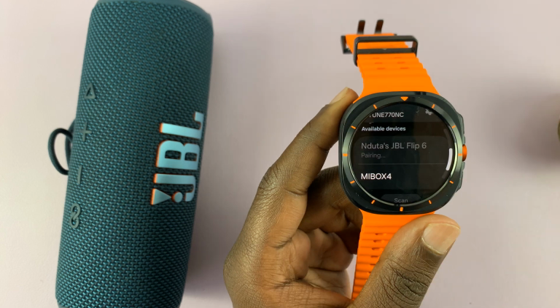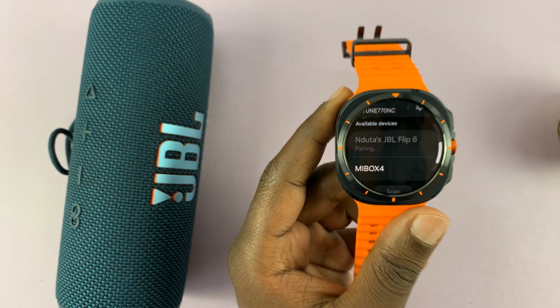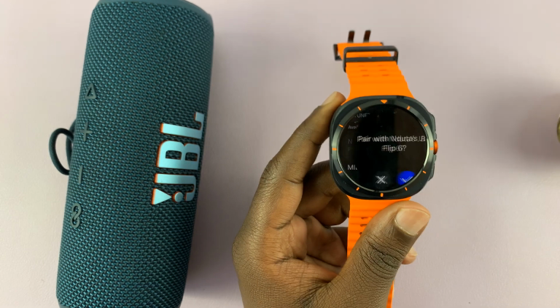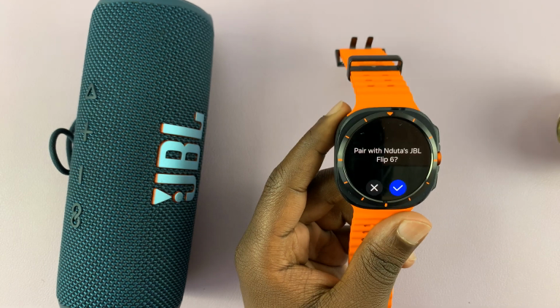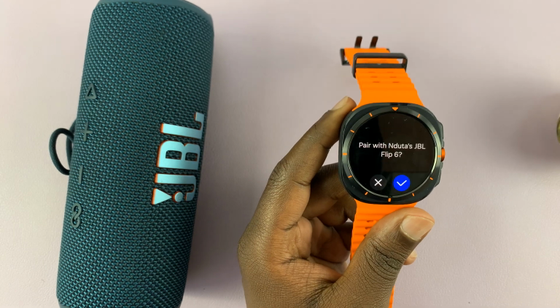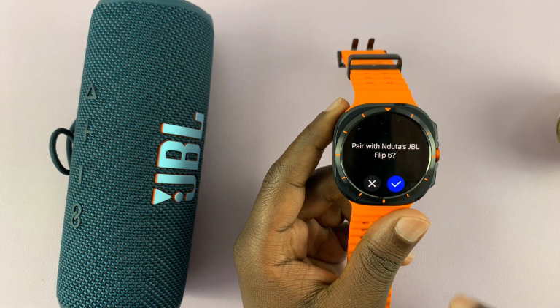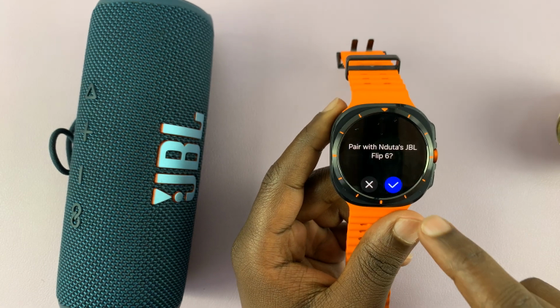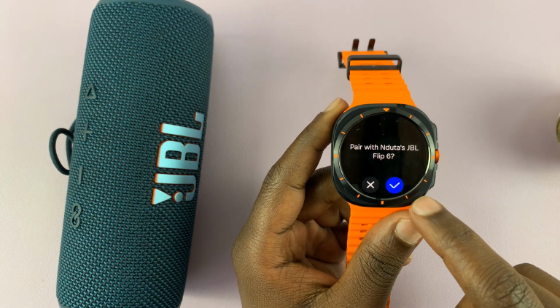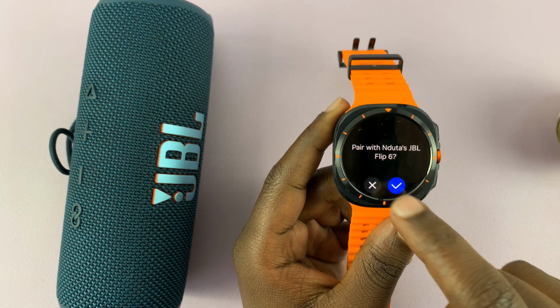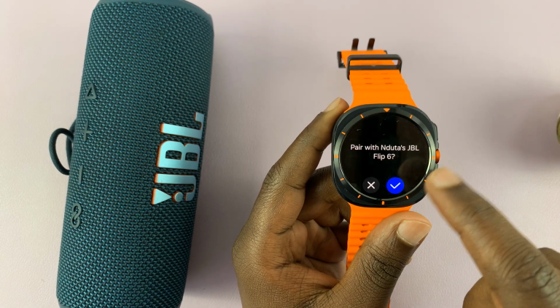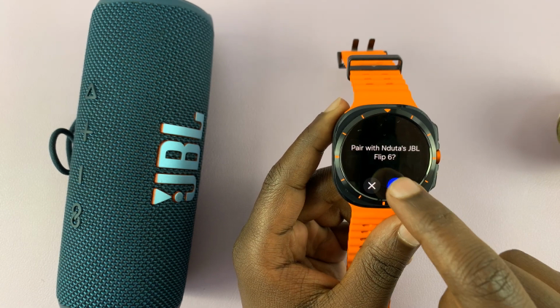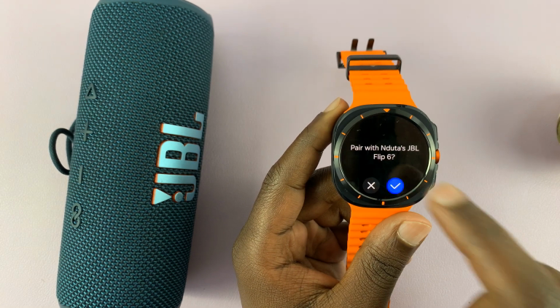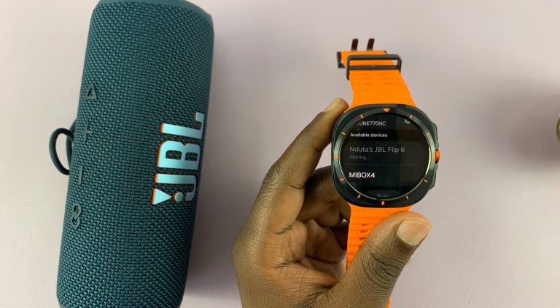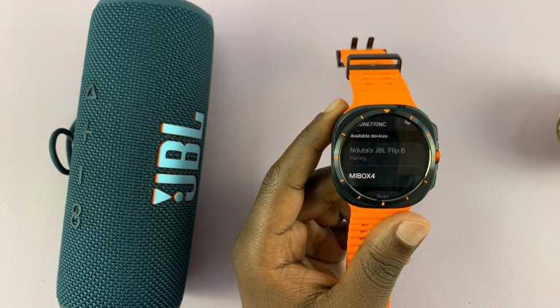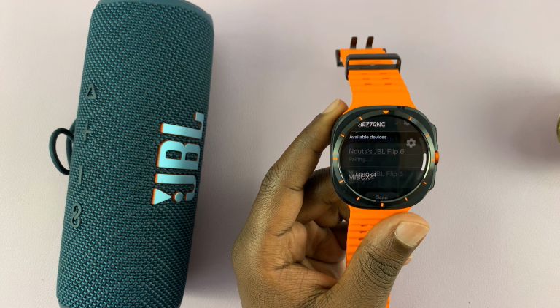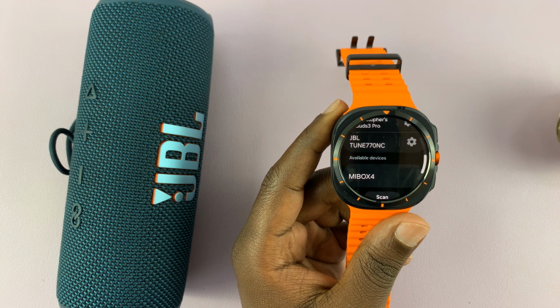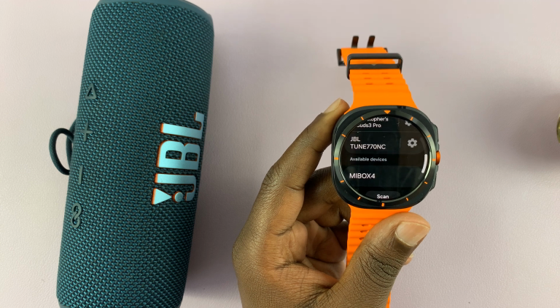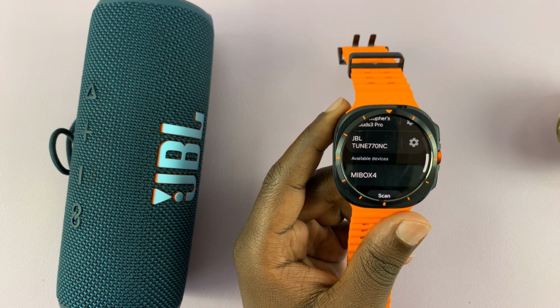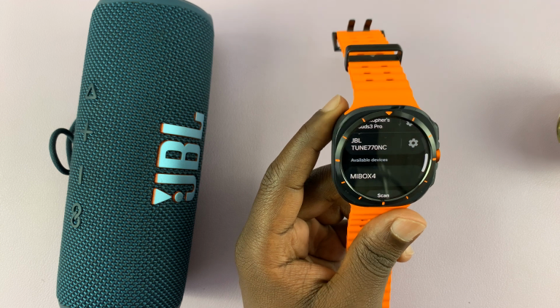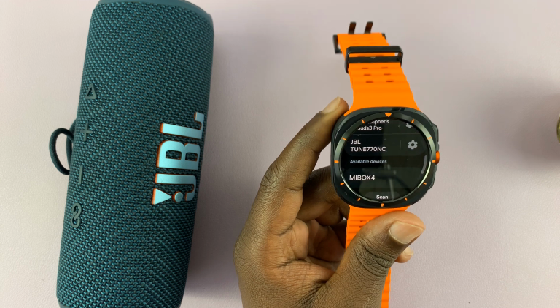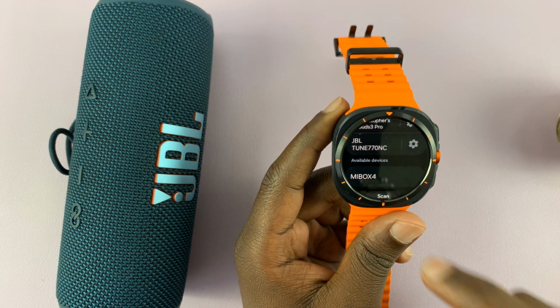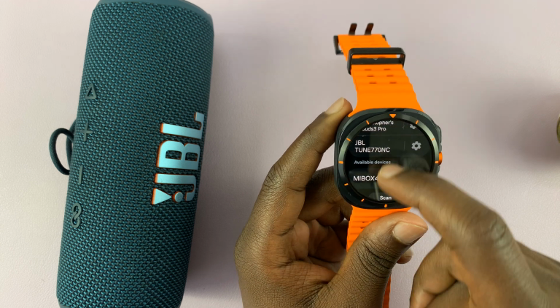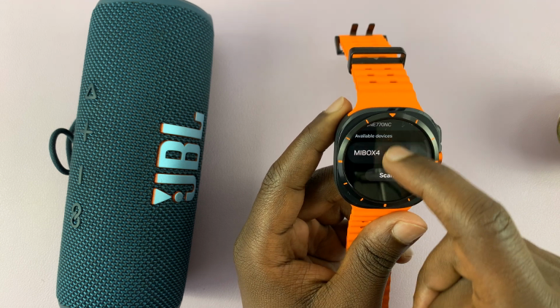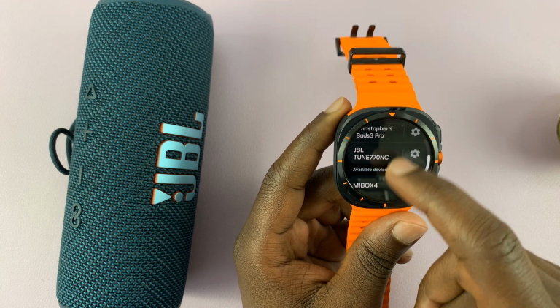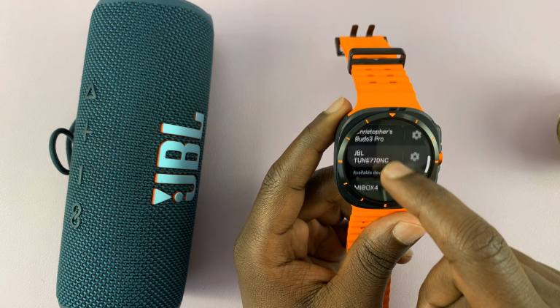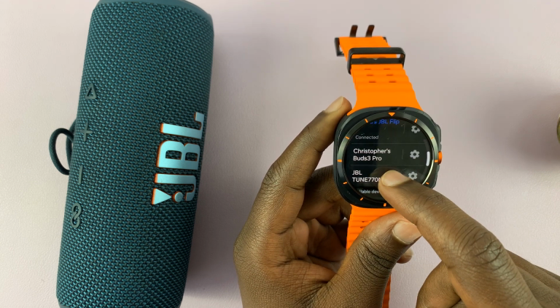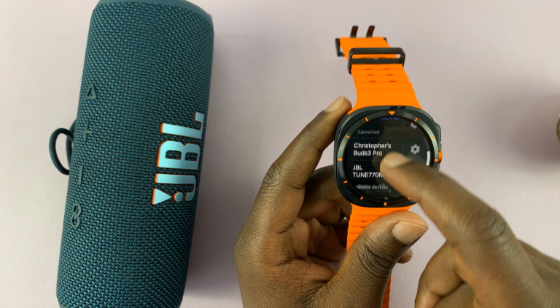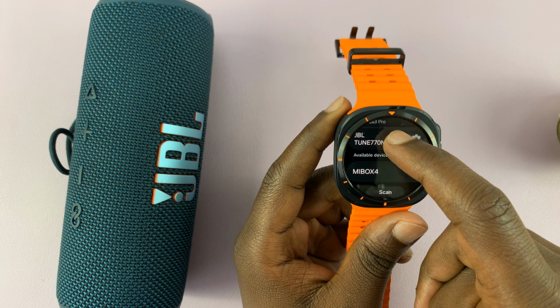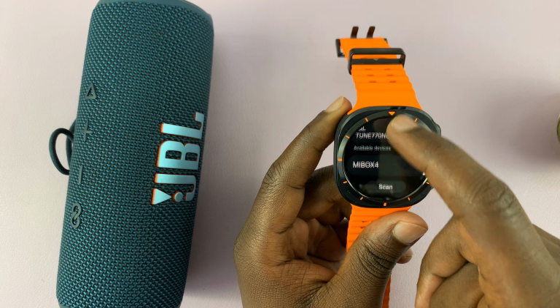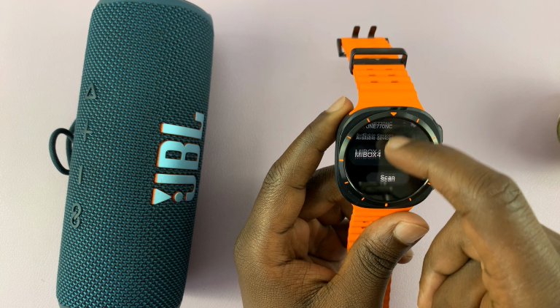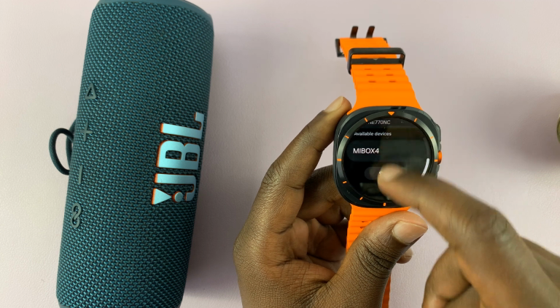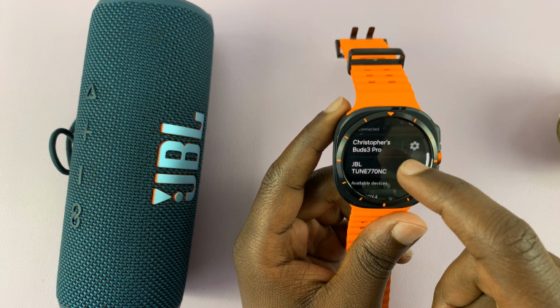Tap on it and then tap on Pair with that JBL speaker, and it gets connected. Now in the list of connected devices you should see your speaker there.